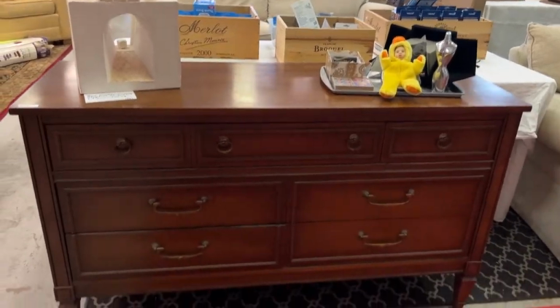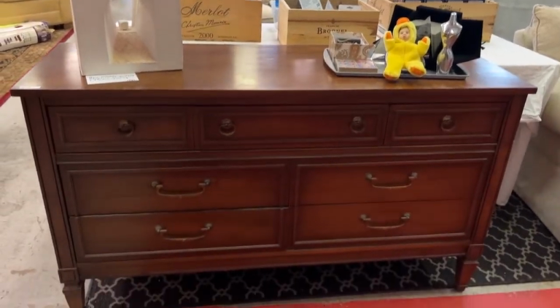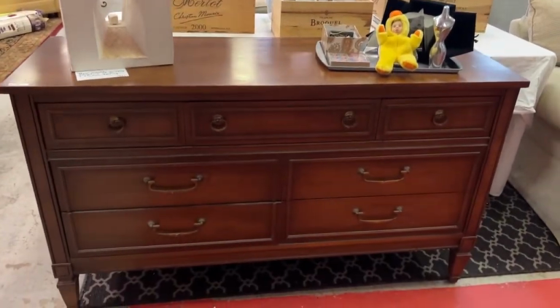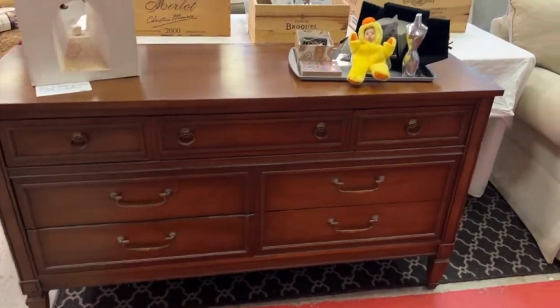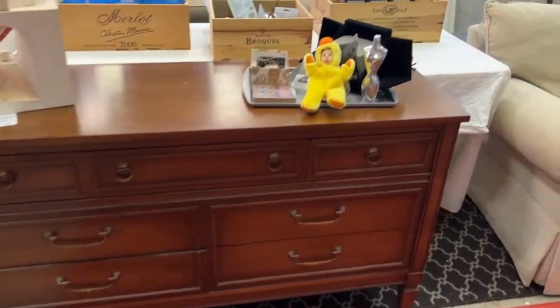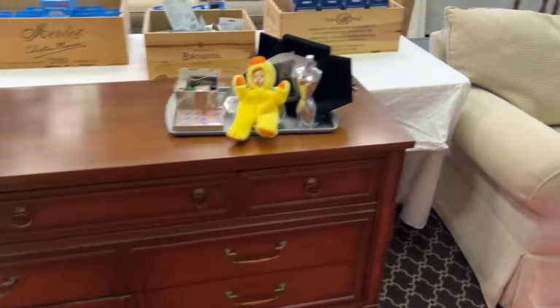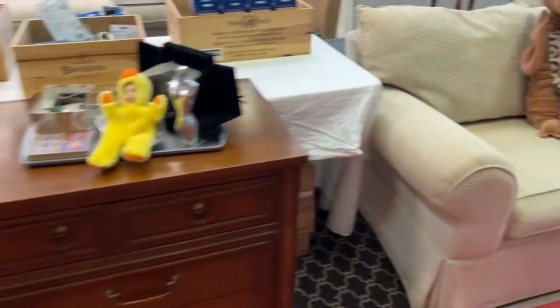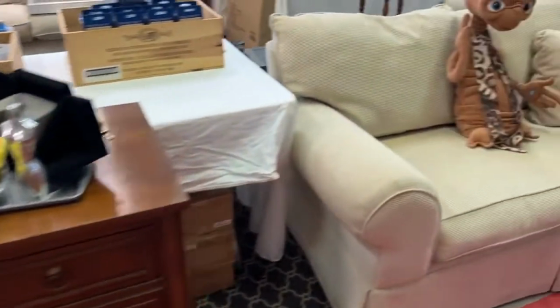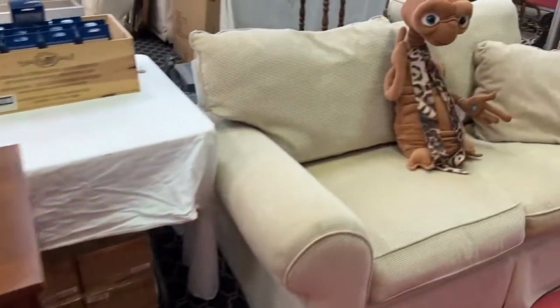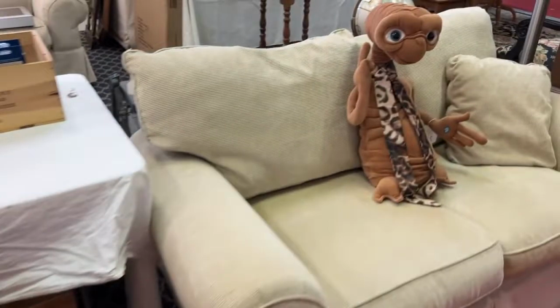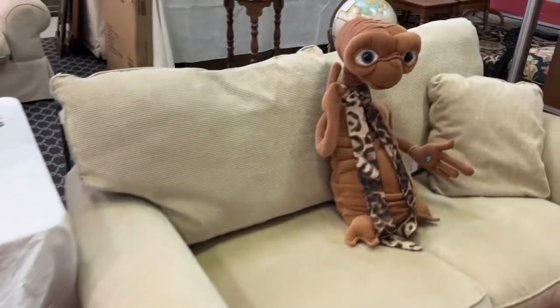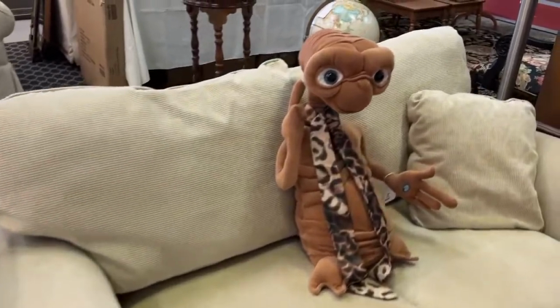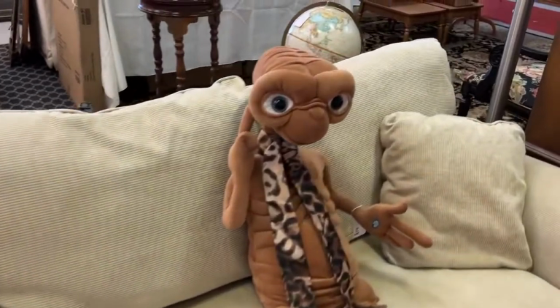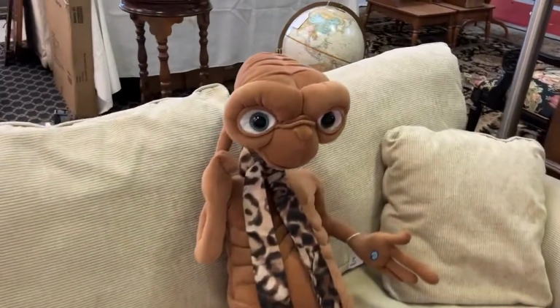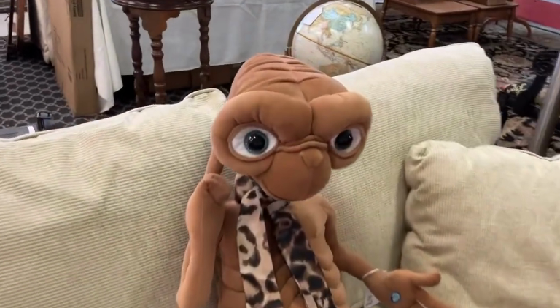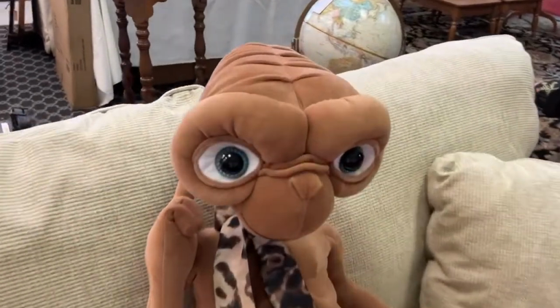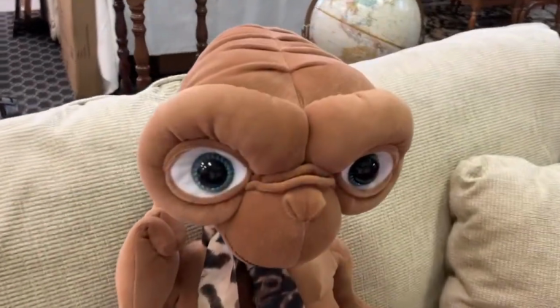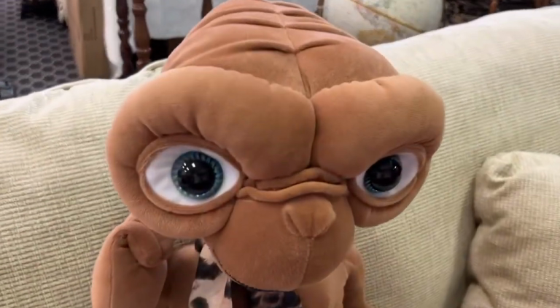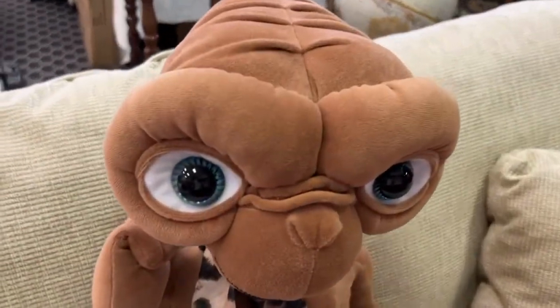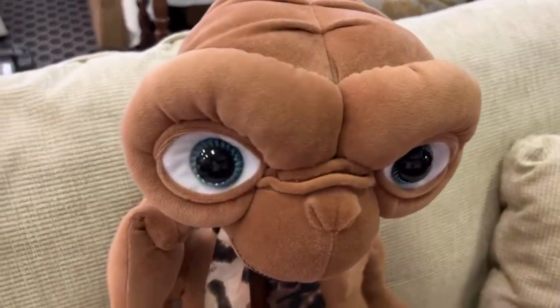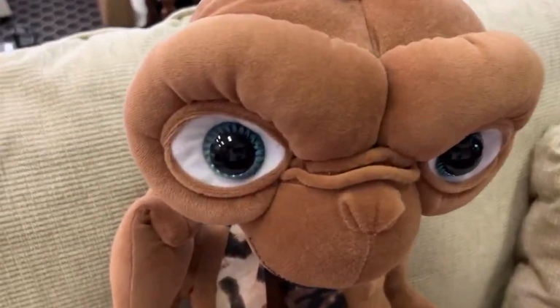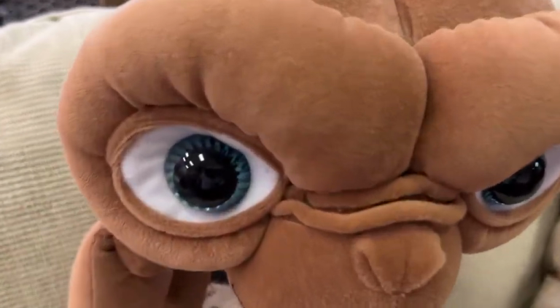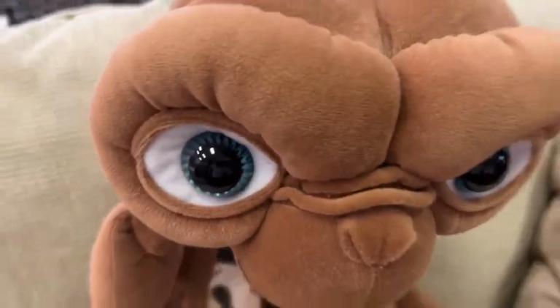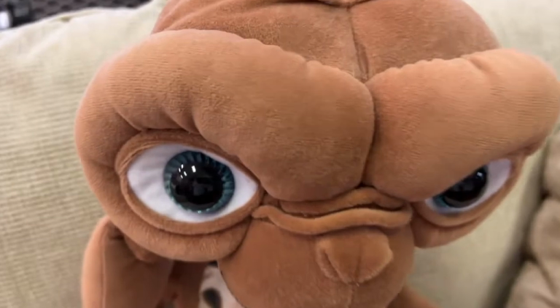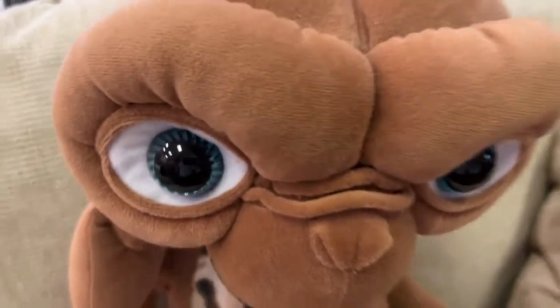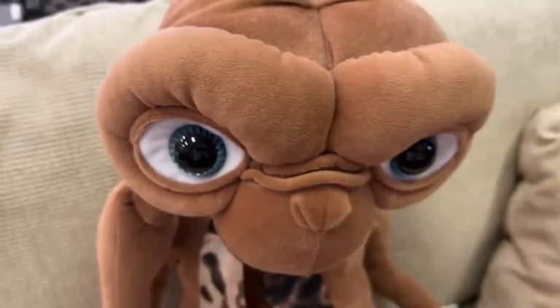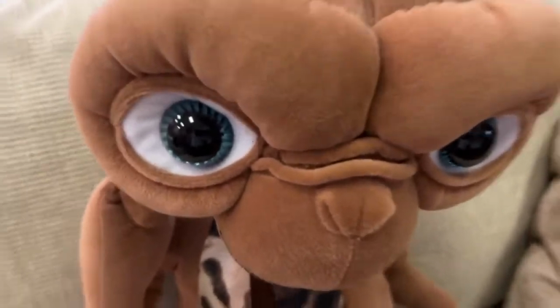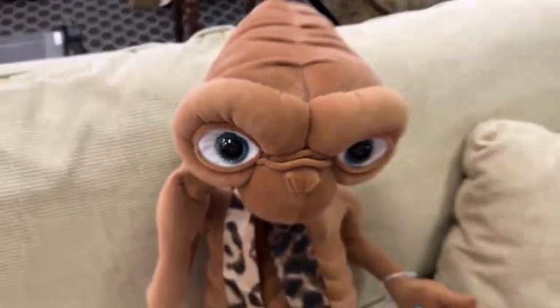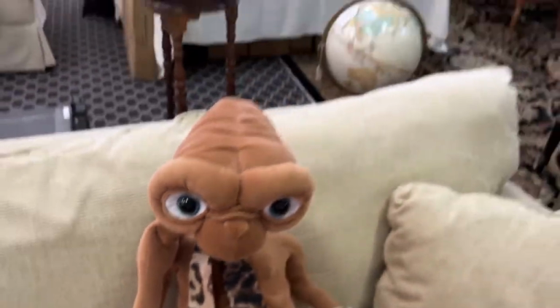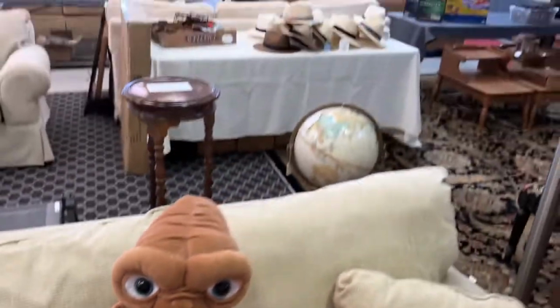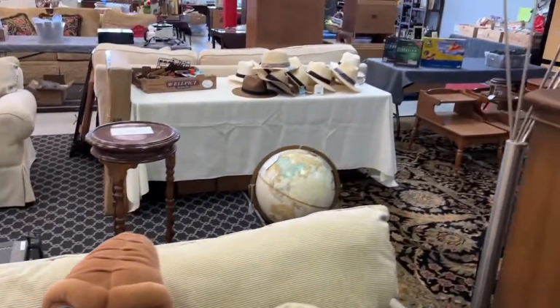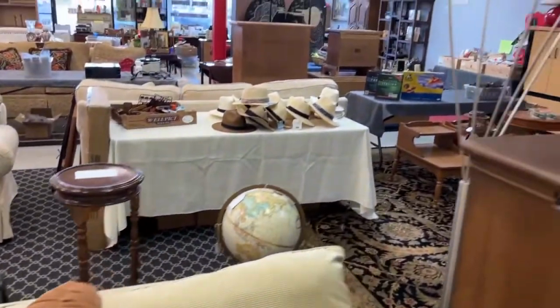And bringing it on over here — we've got a gorgeous dresser and a nice sofa. E.T., go home — he always looks so mad. Look at him — E.T.'s coming to get you, kids.